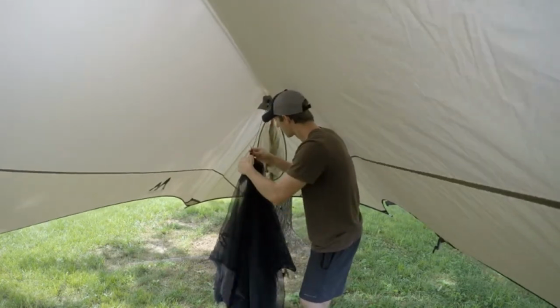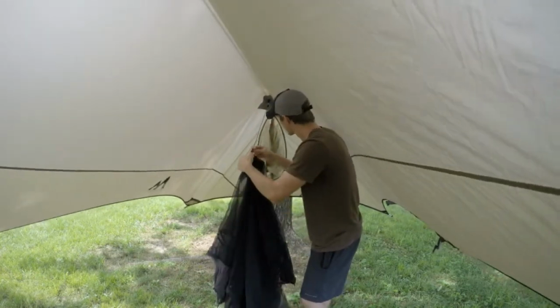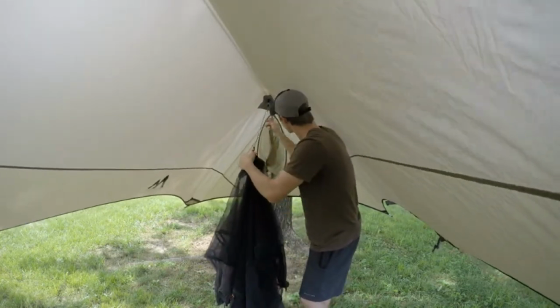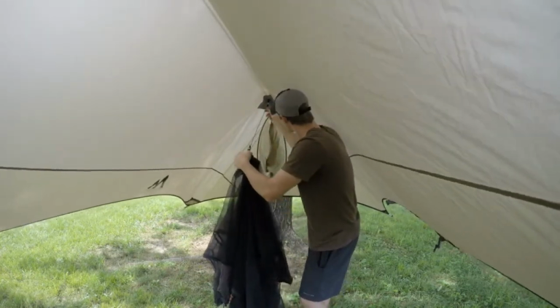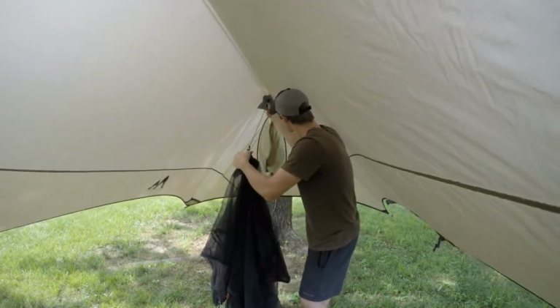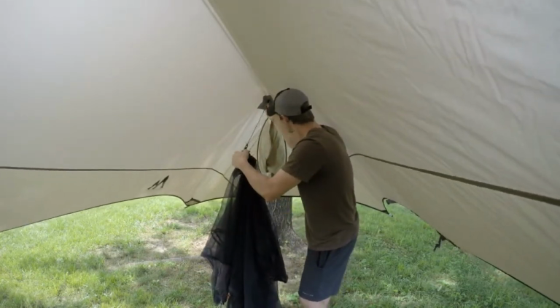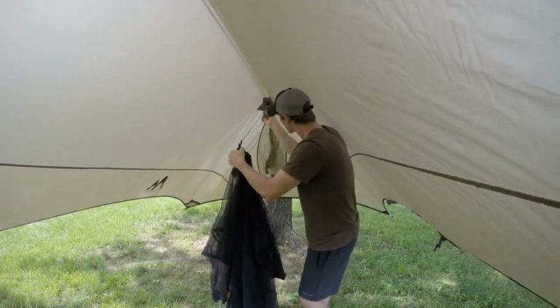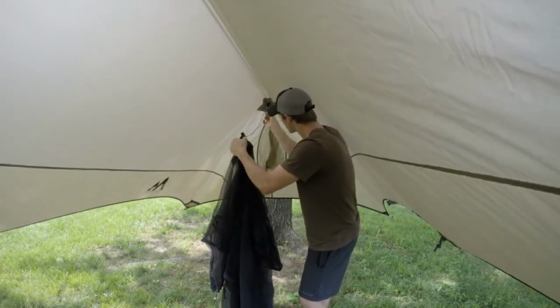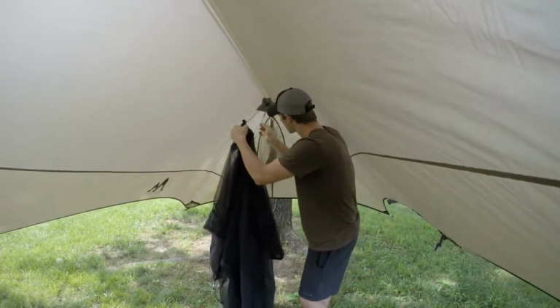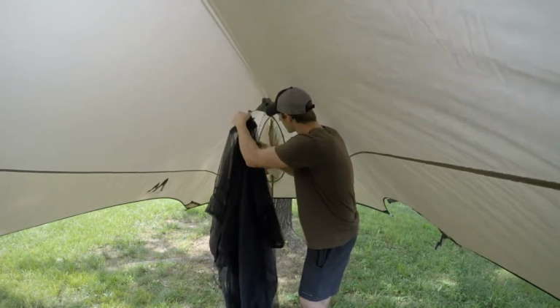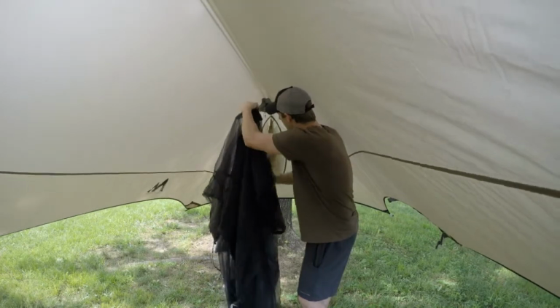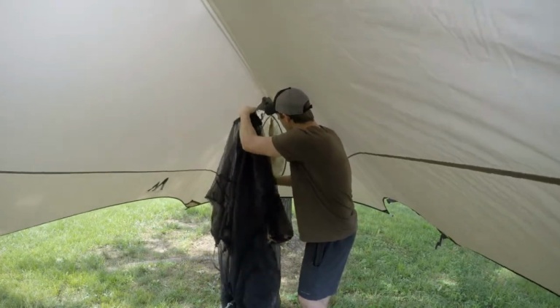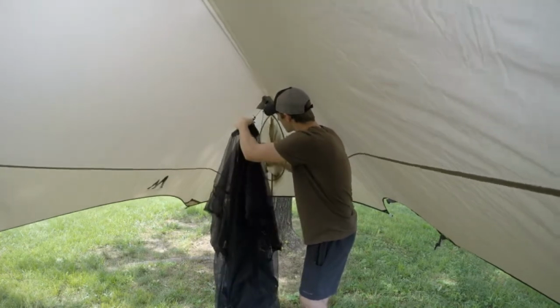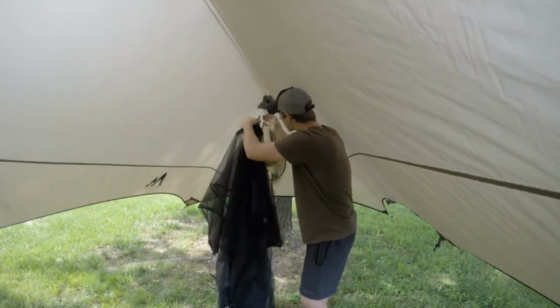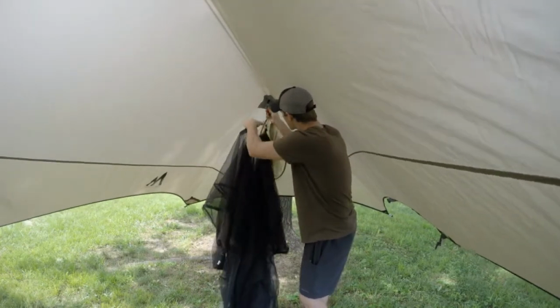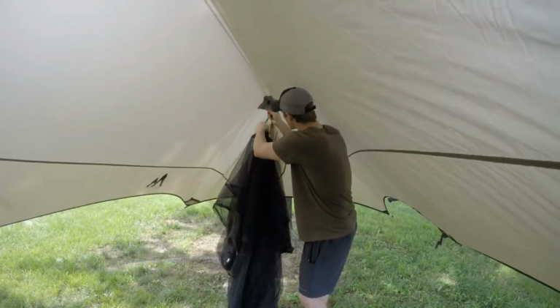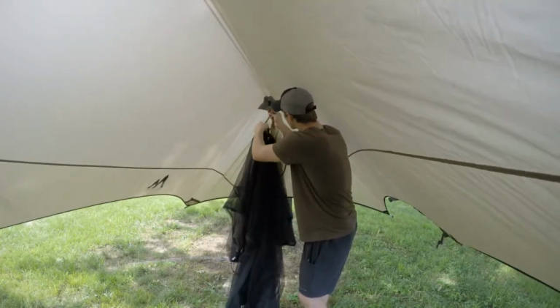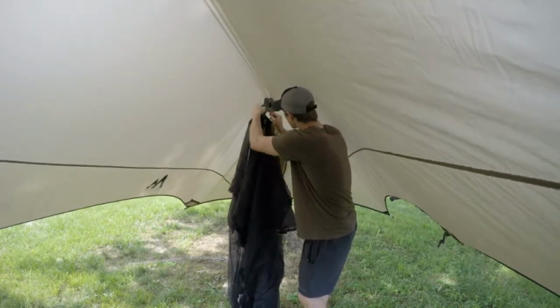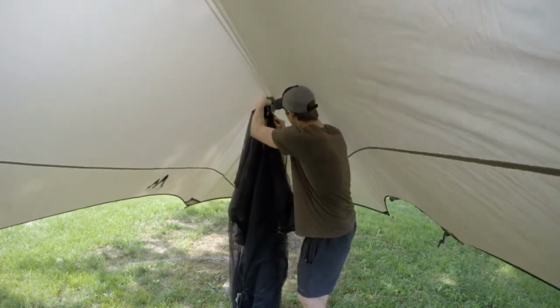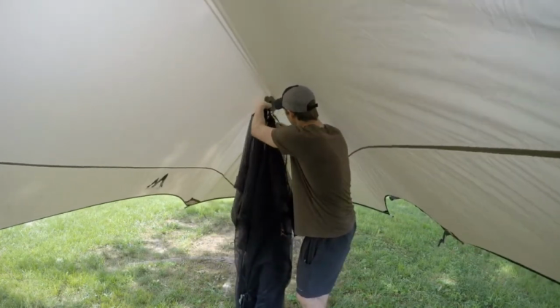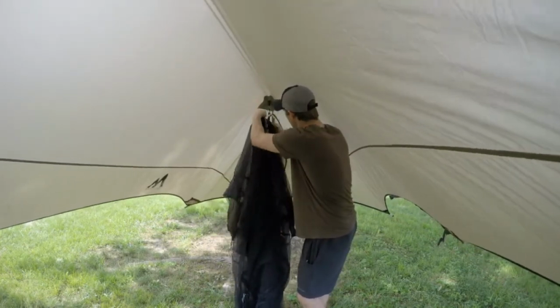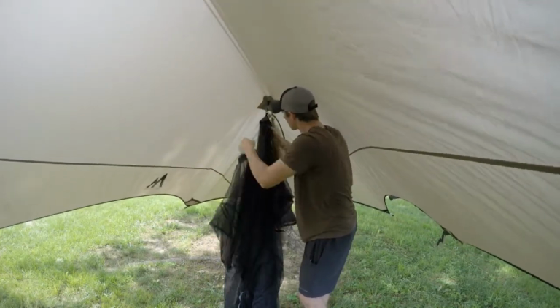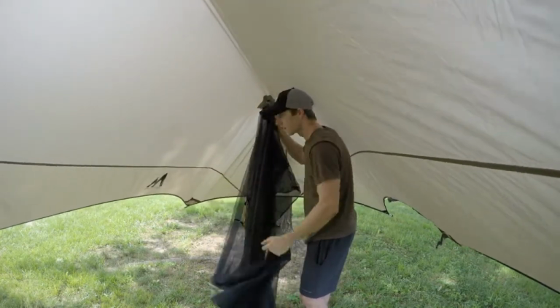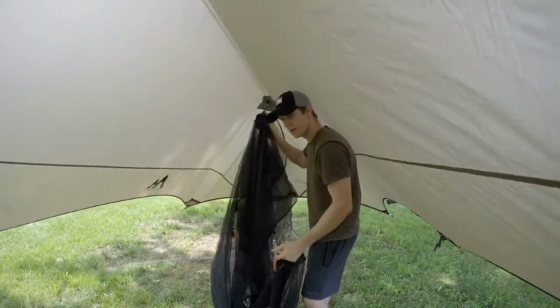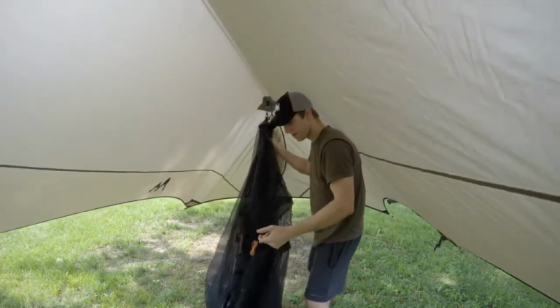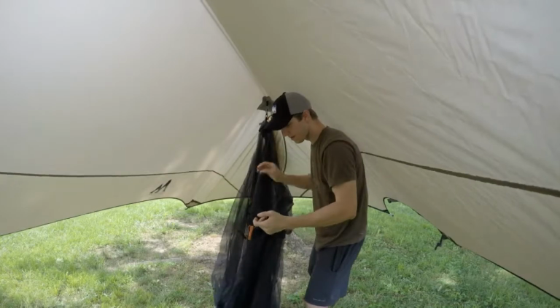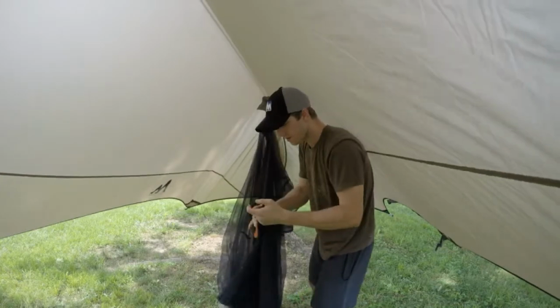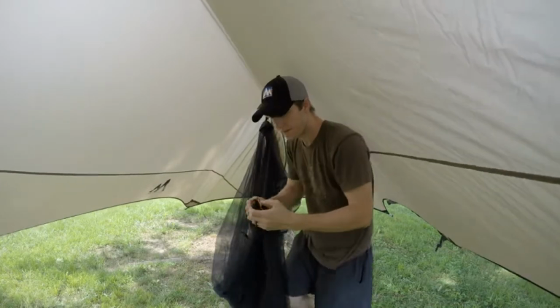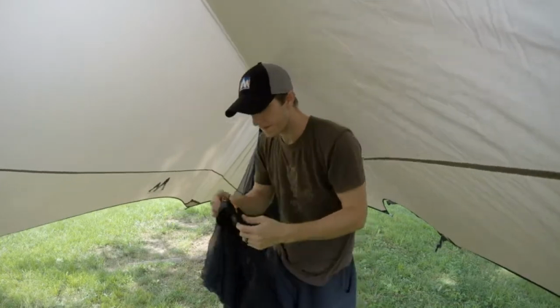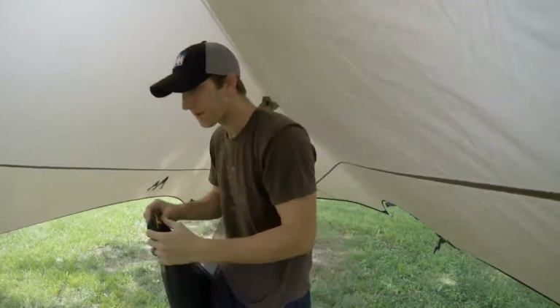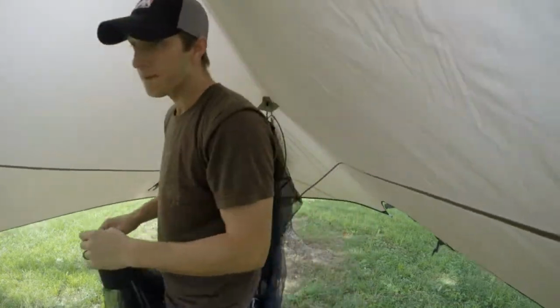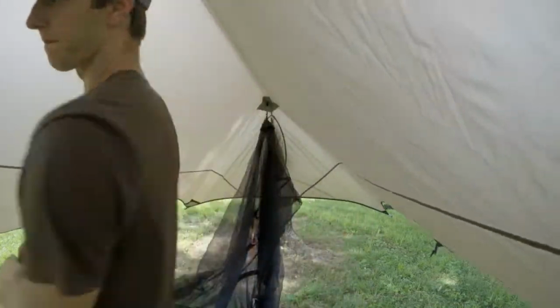You clip and cinch tight. Do the same thing on the other side.